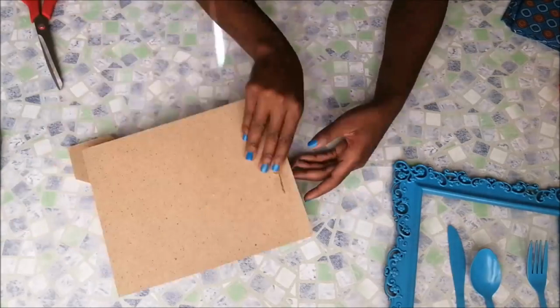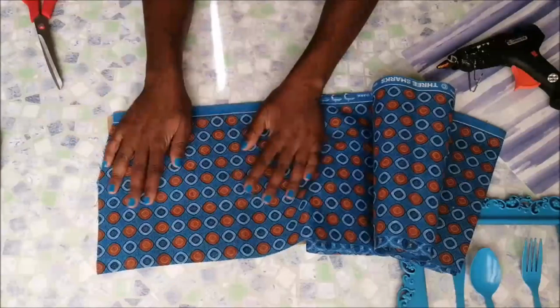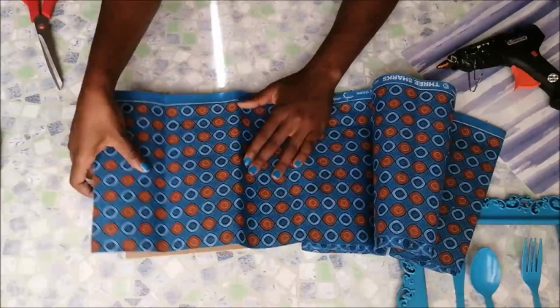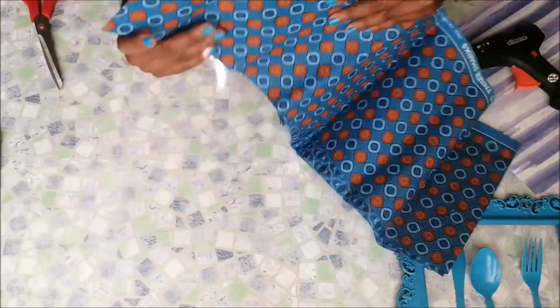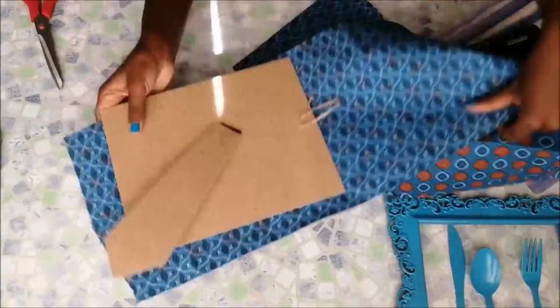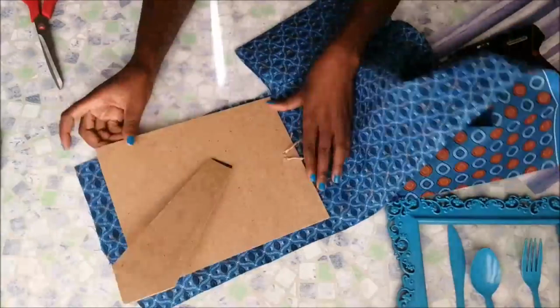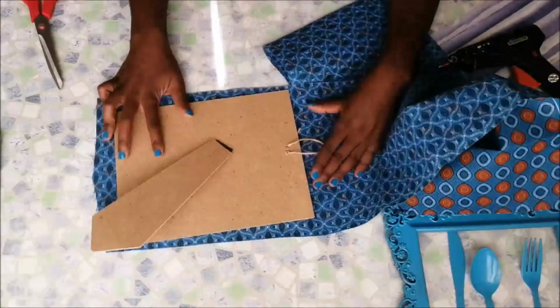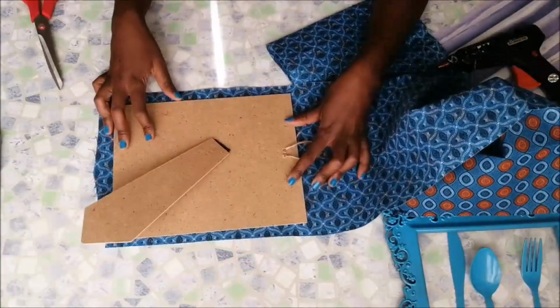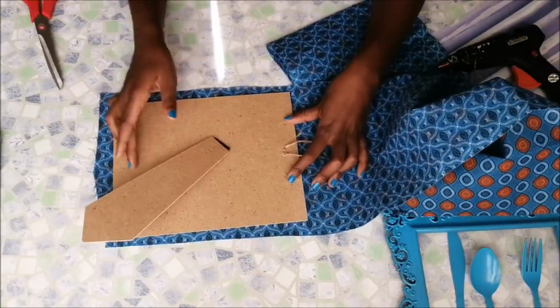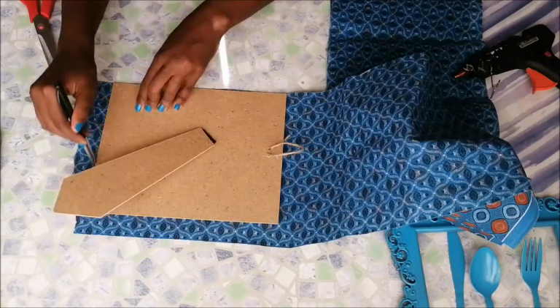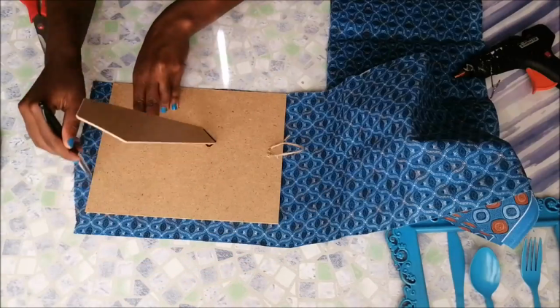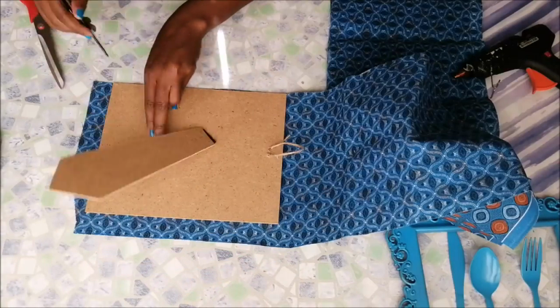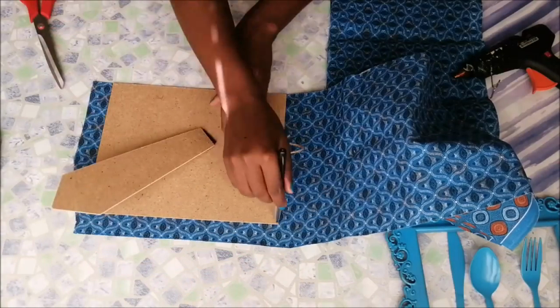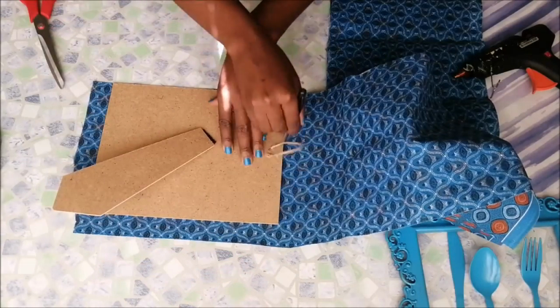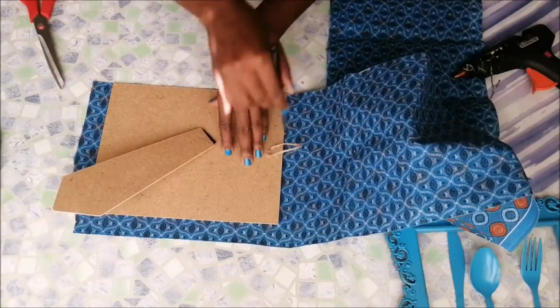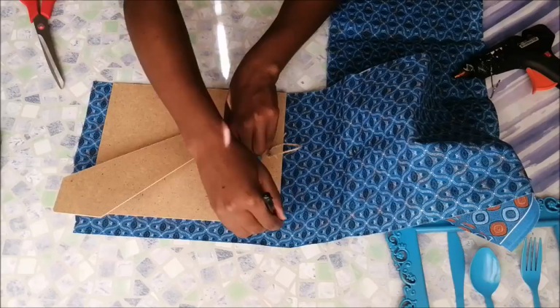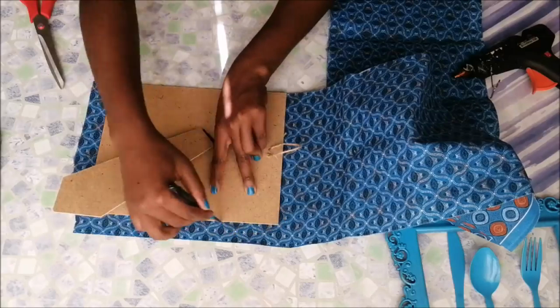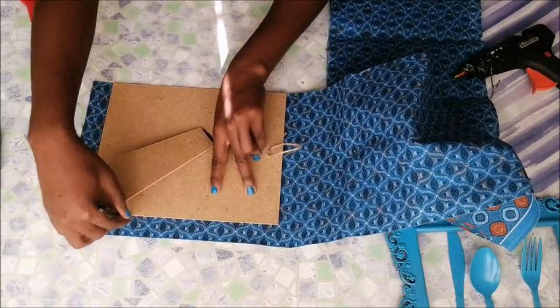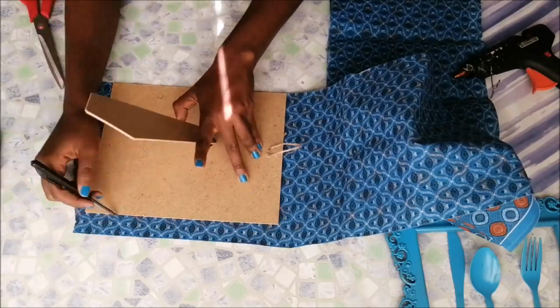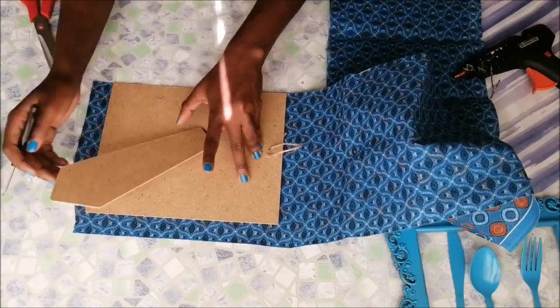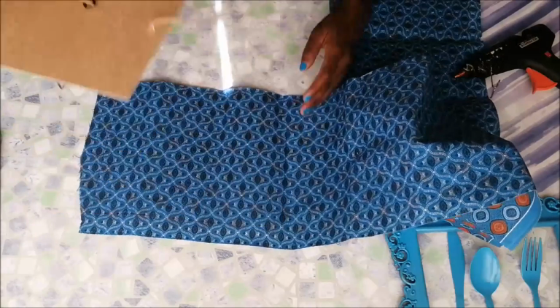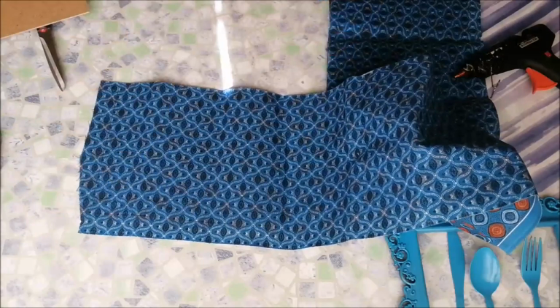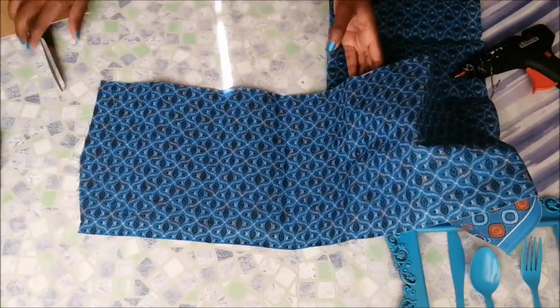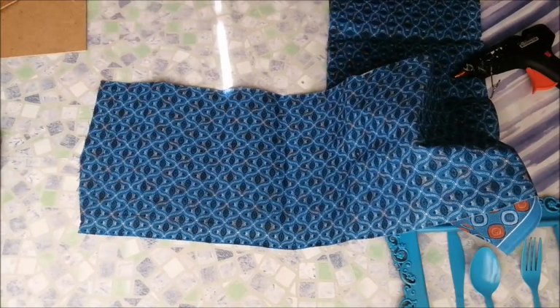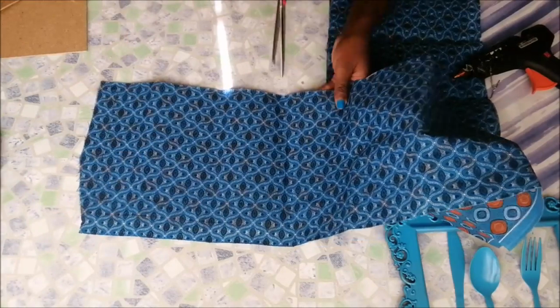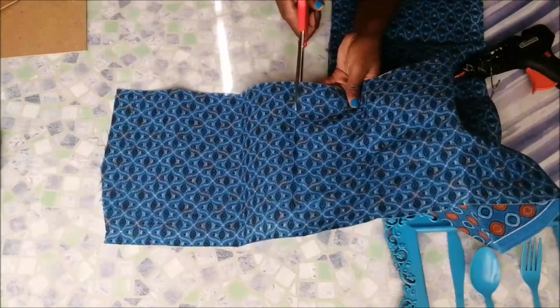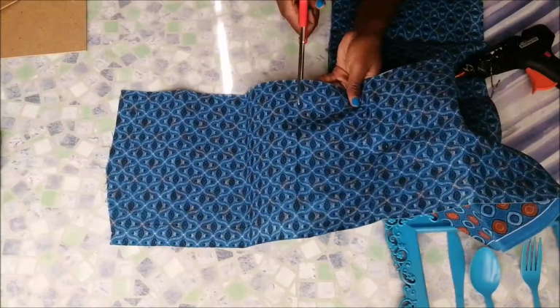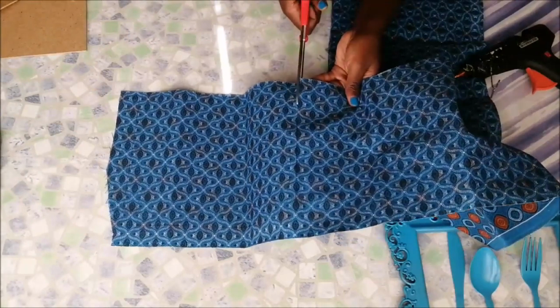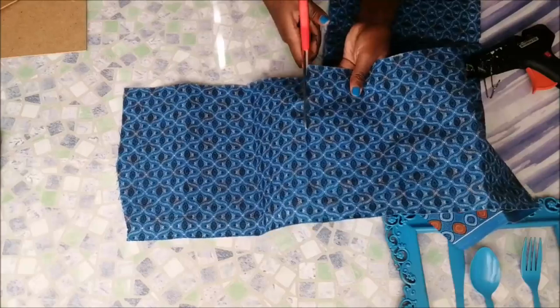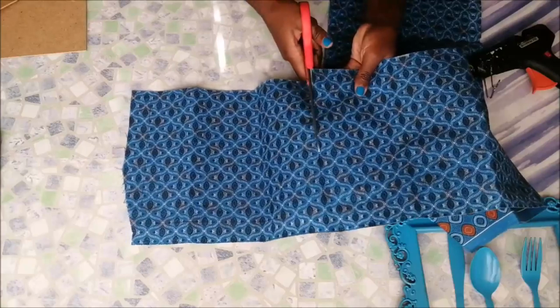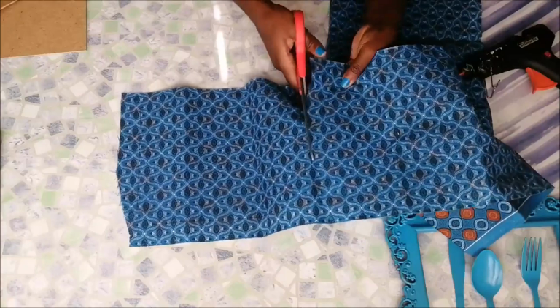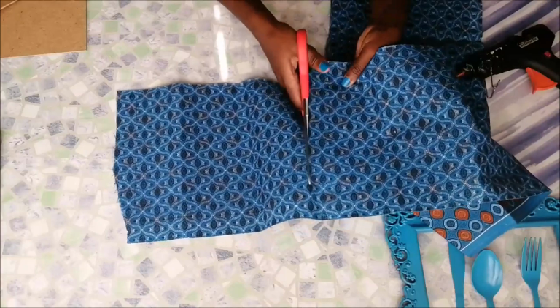After that, I went on to my fabric and used the photo frame back to trace the exact size, and then I just cut it out with a pair of scissors.